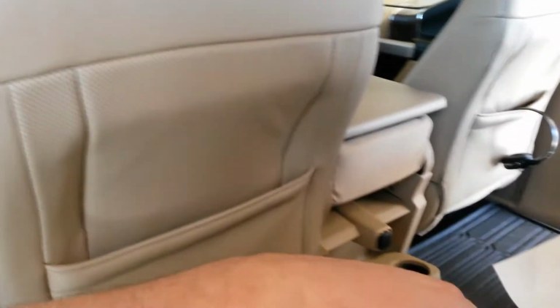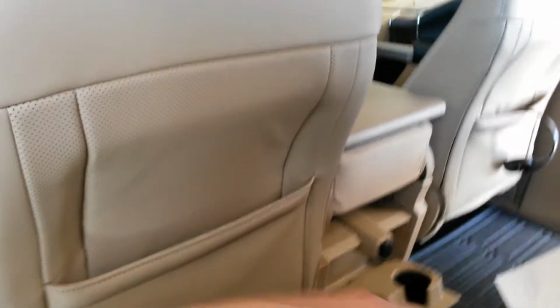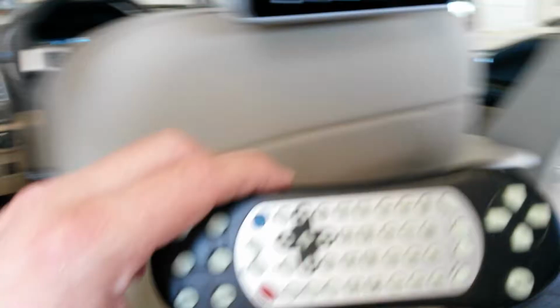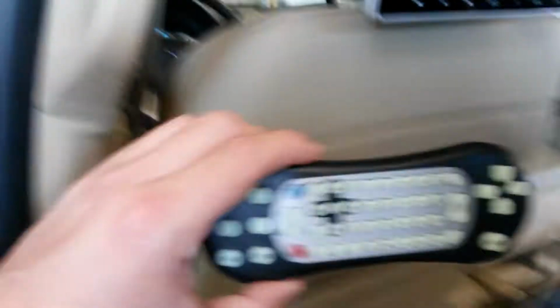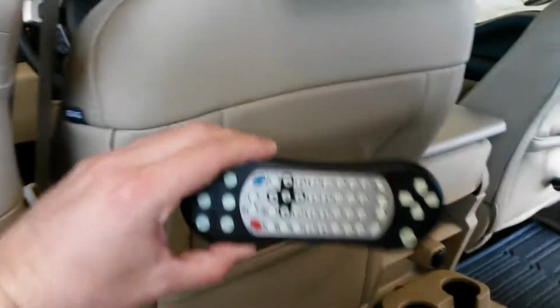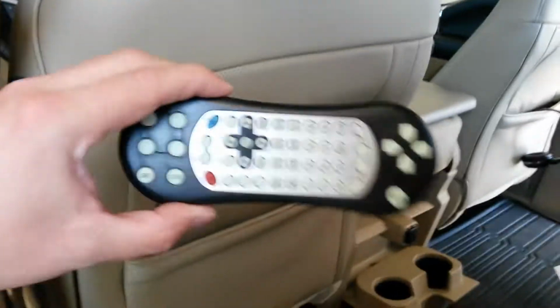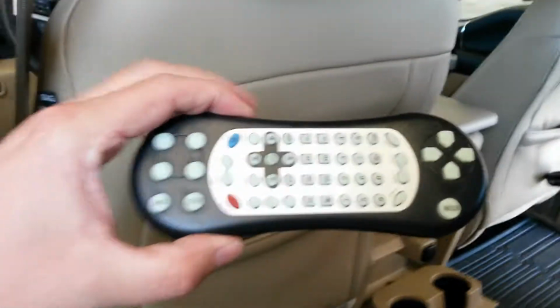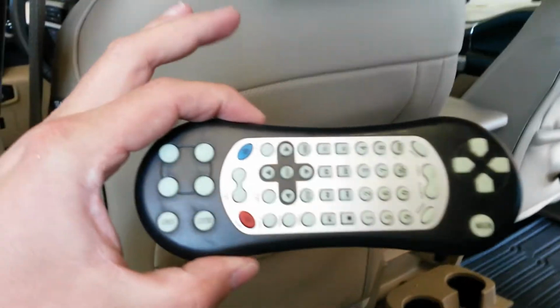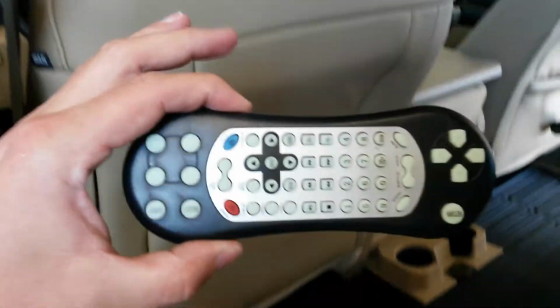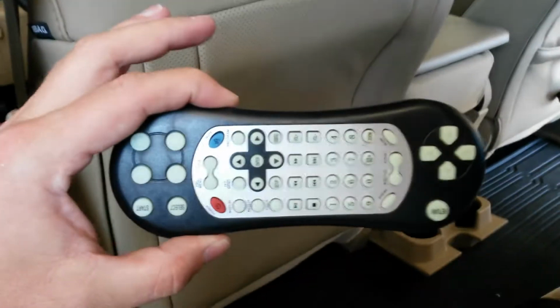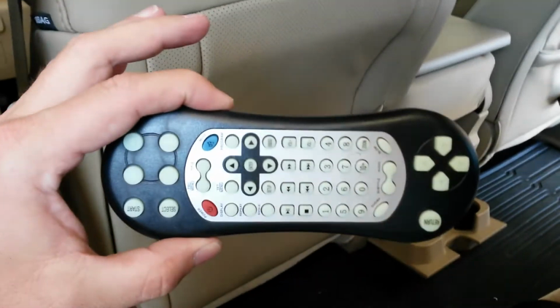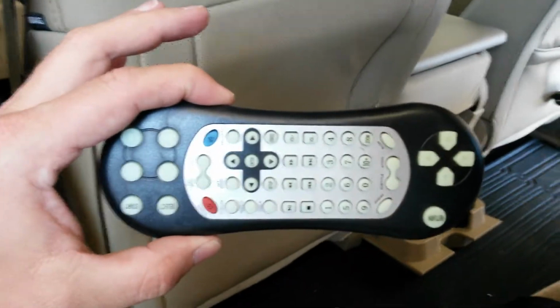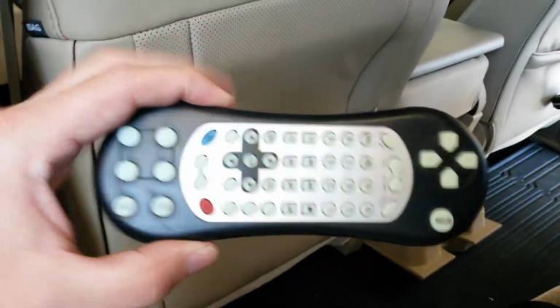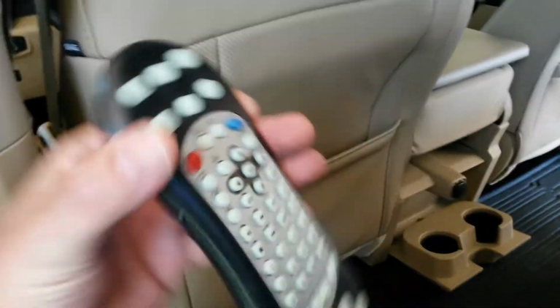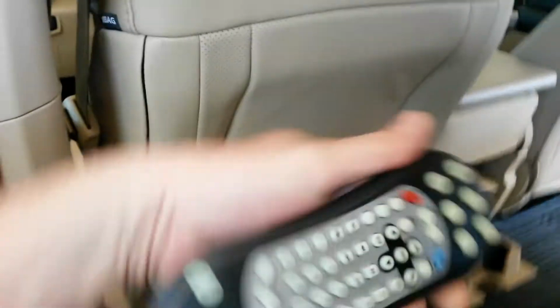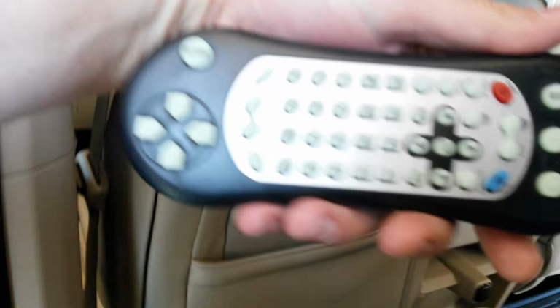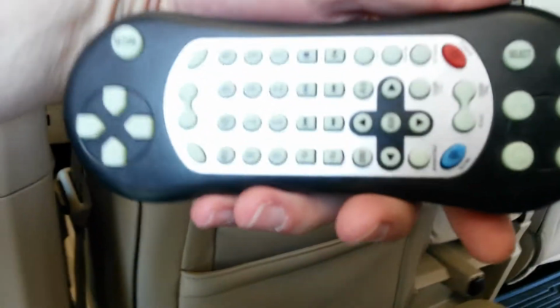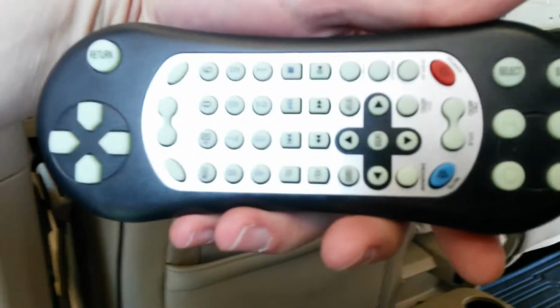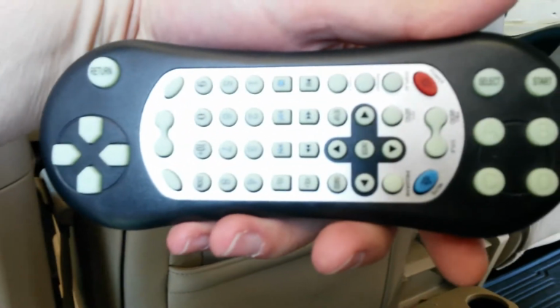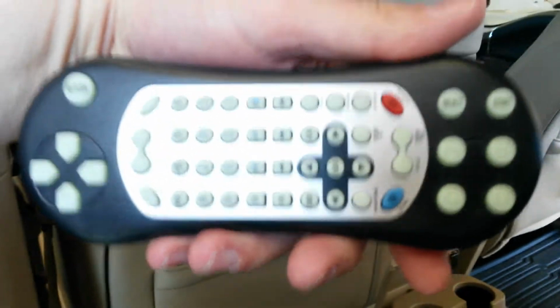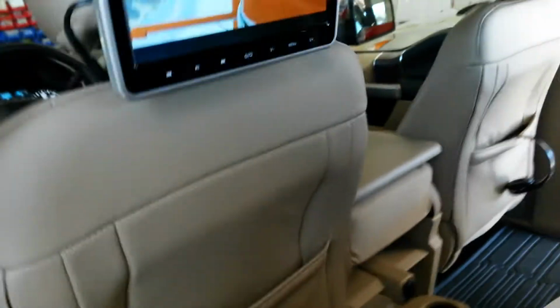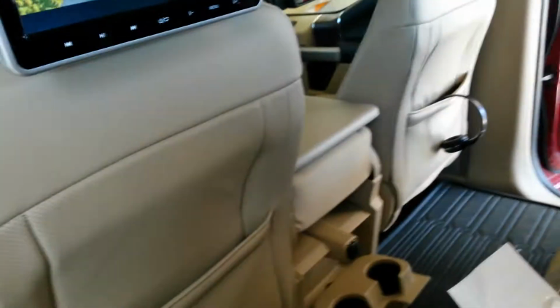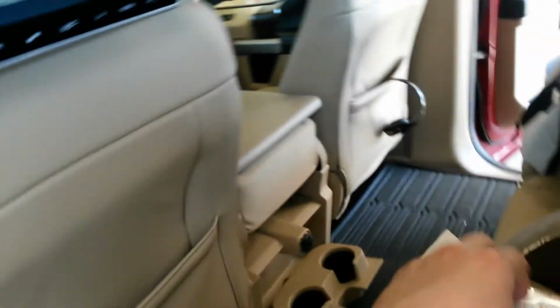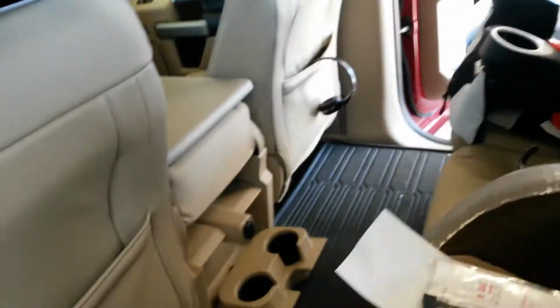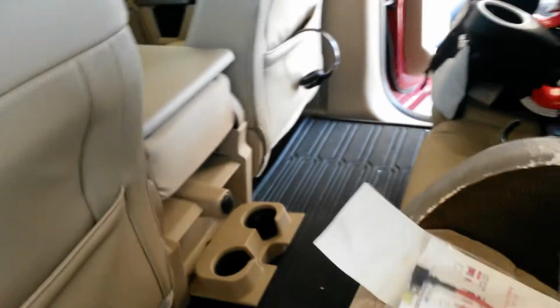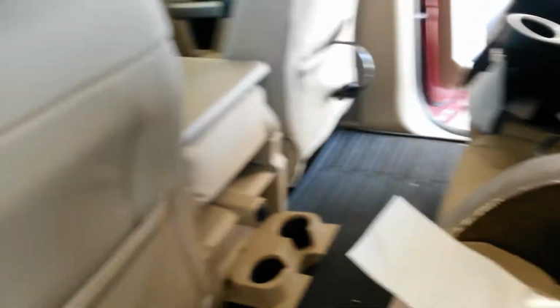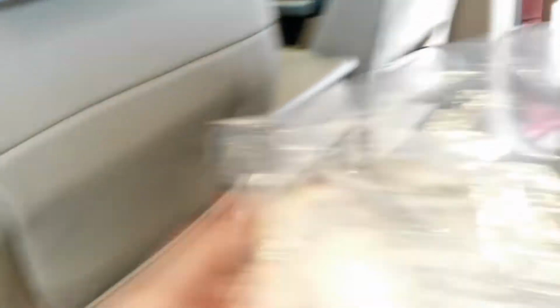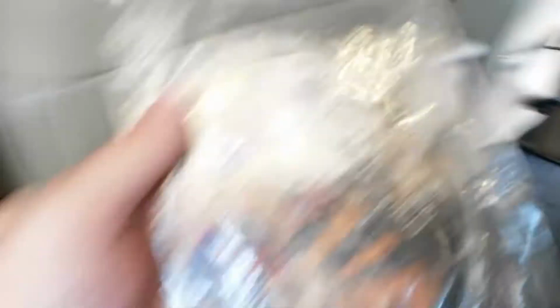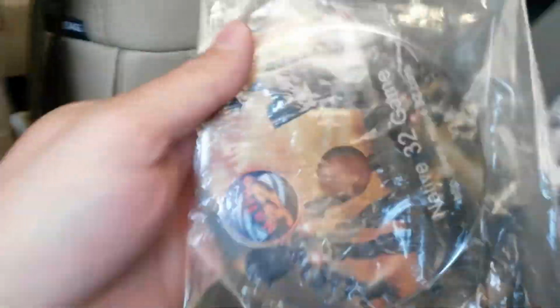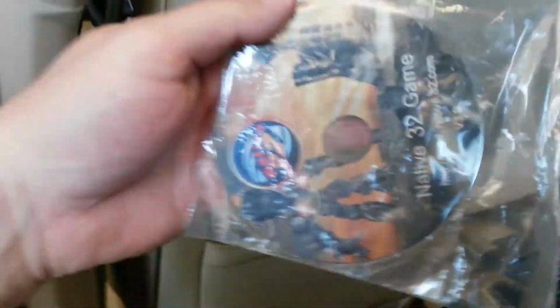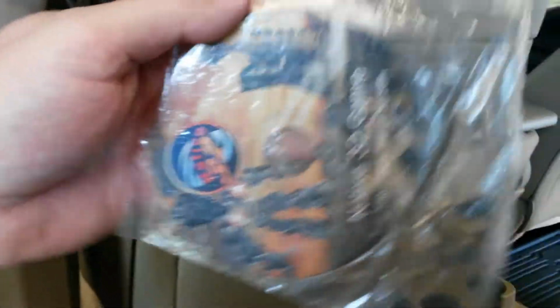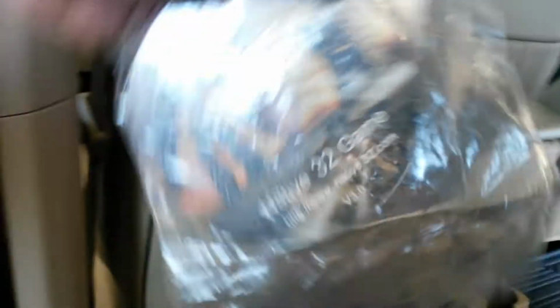It comes with a remote for each one of them. They can play these little 32-bit games that the disc actually comes with them.